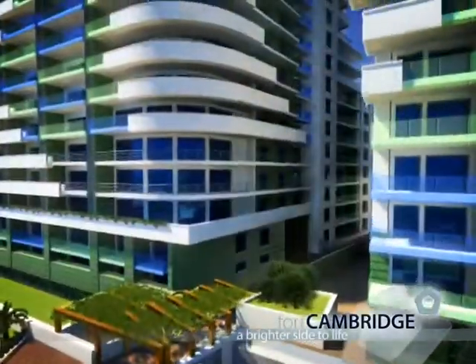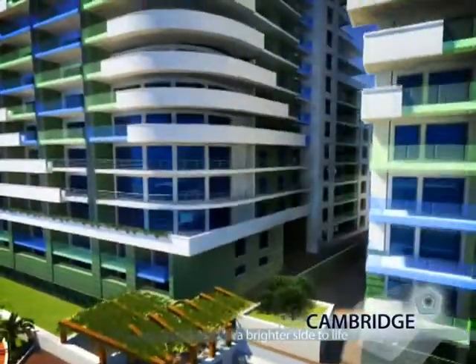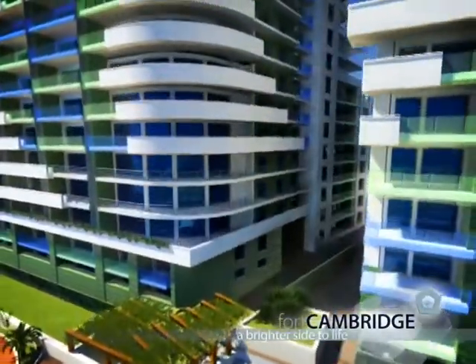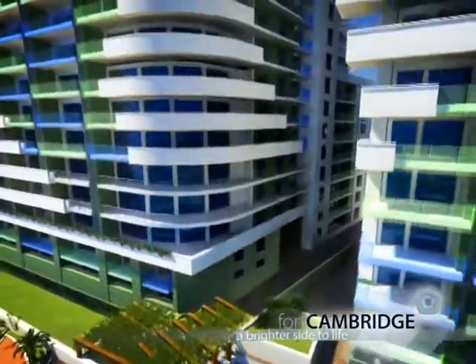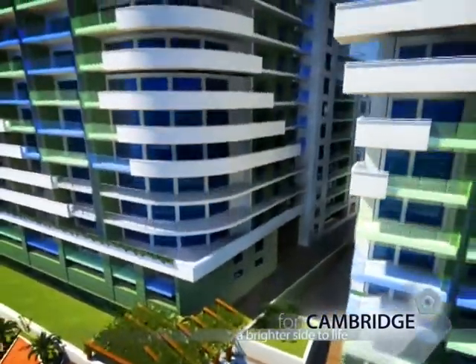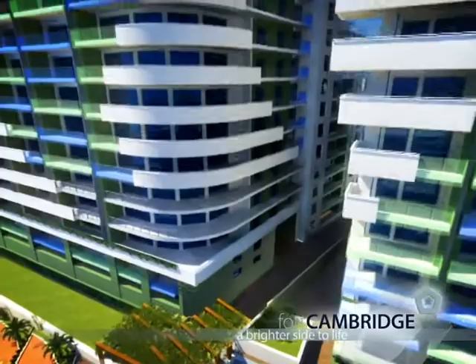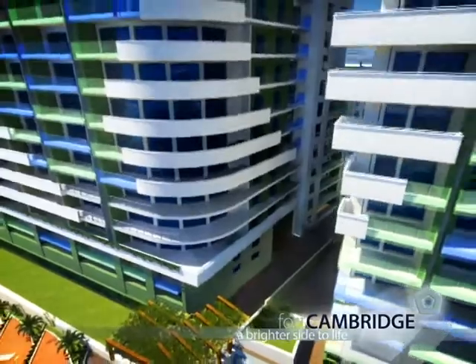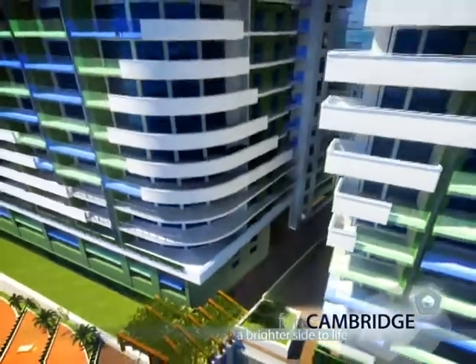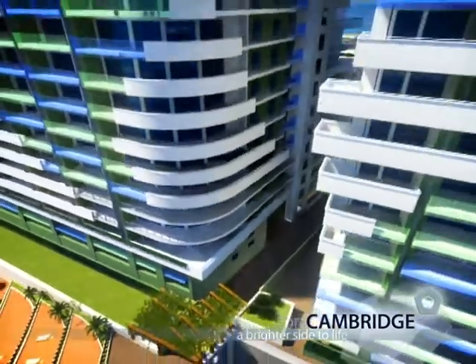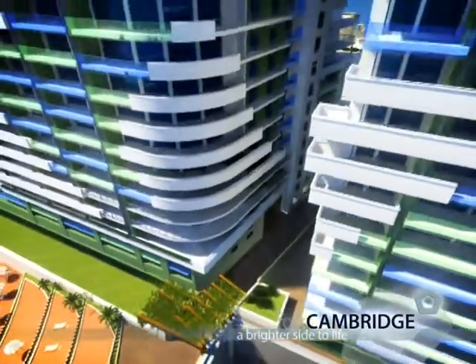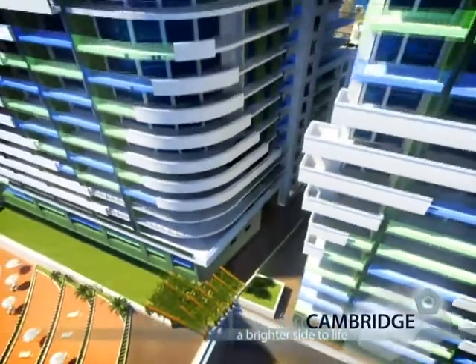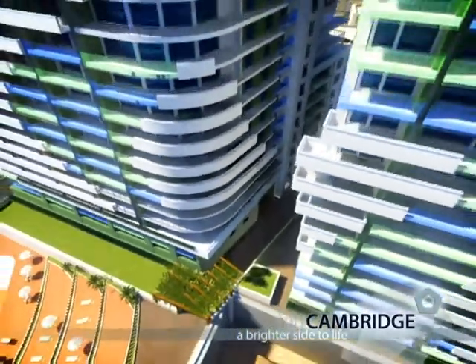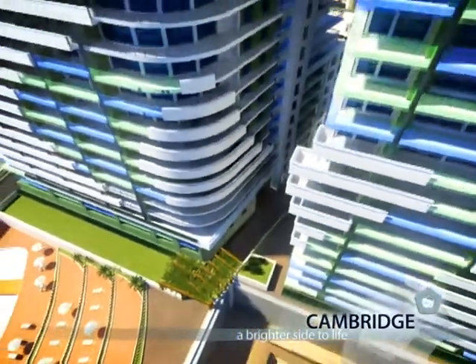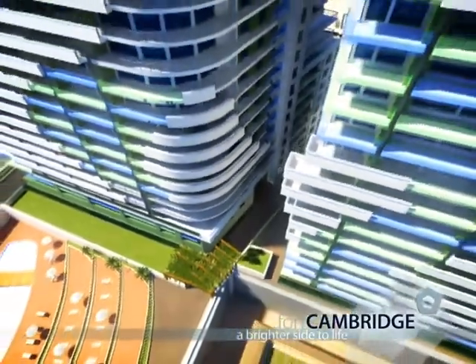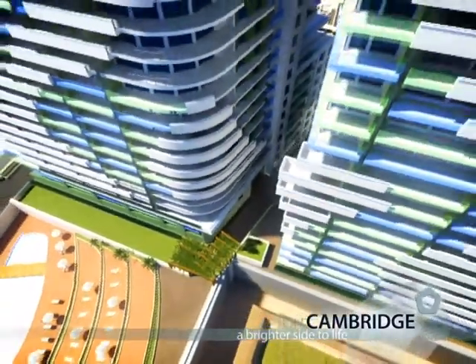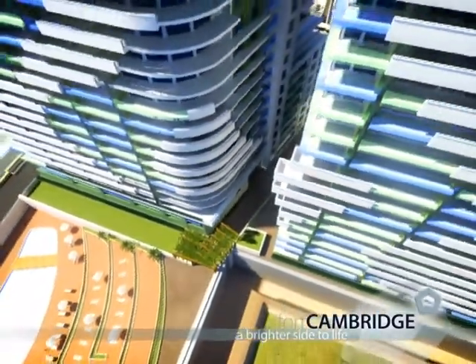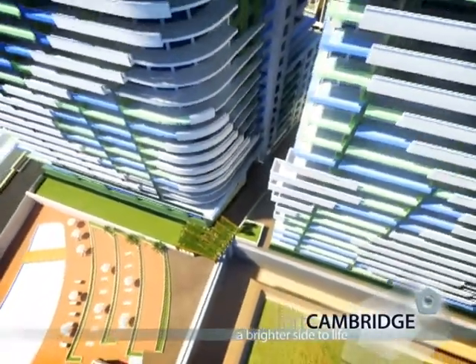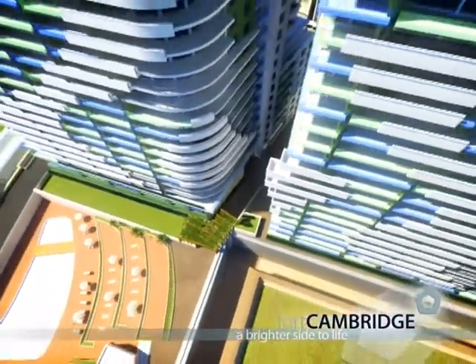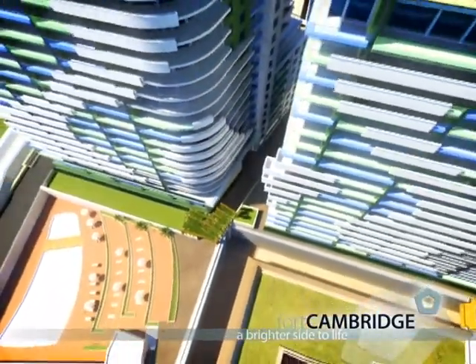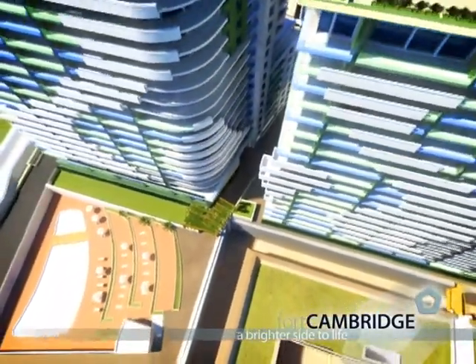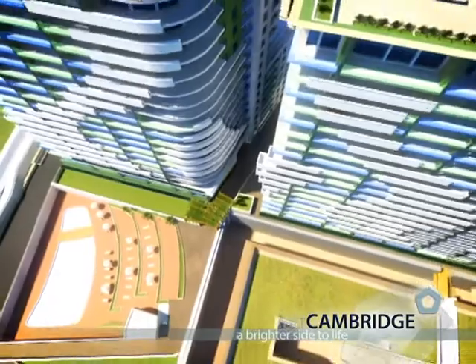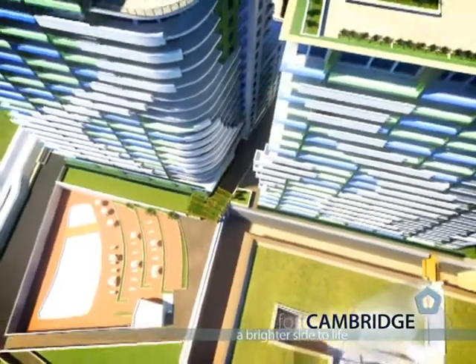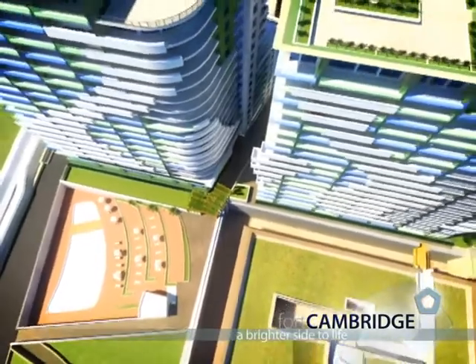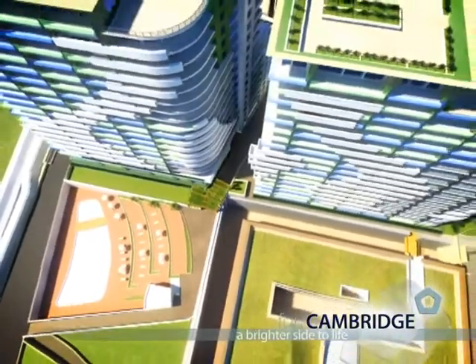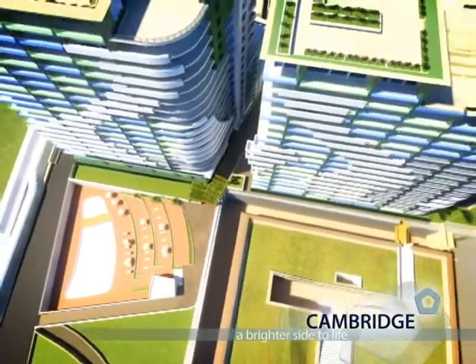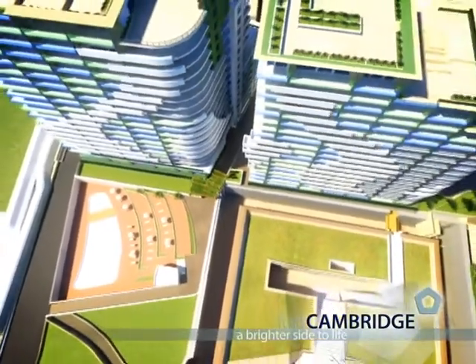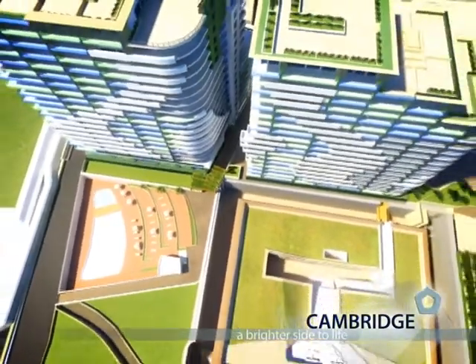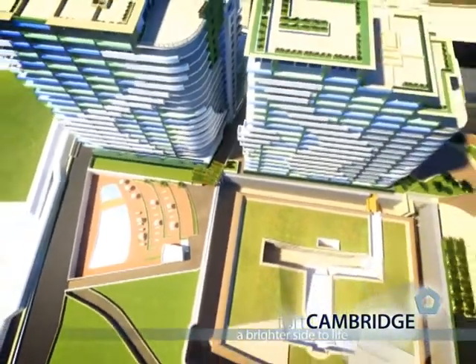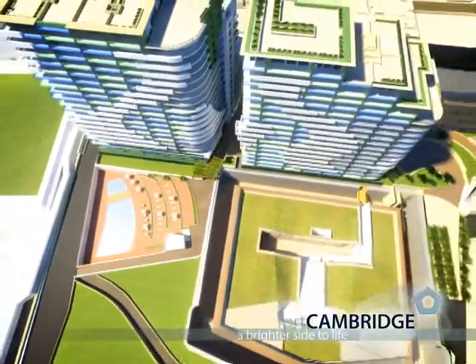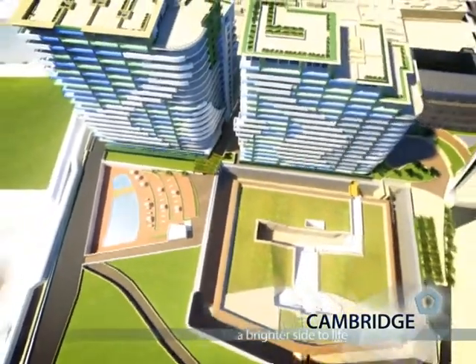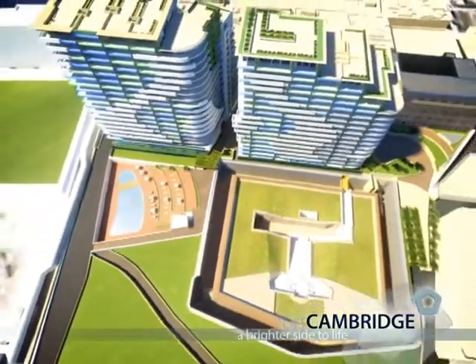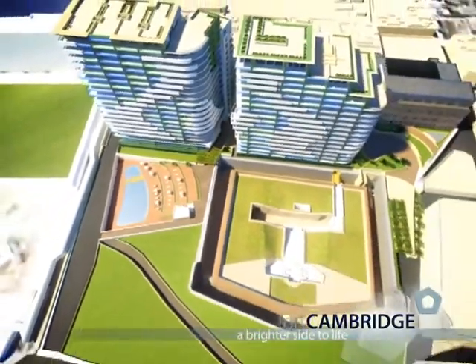As well as enjoying stunning vistas, the whole development is given a light, open feel, using glass and reflective surfaces to deliver the promise of enjoying the brighter side of life.